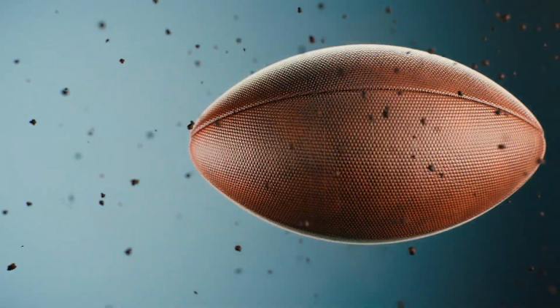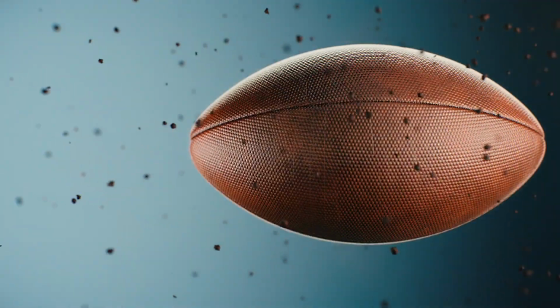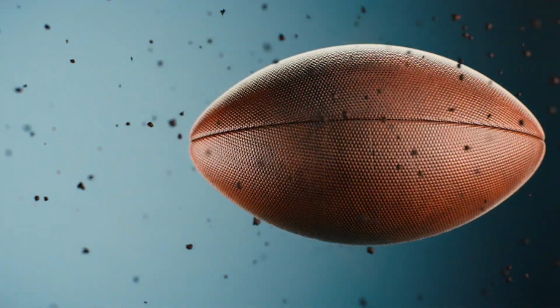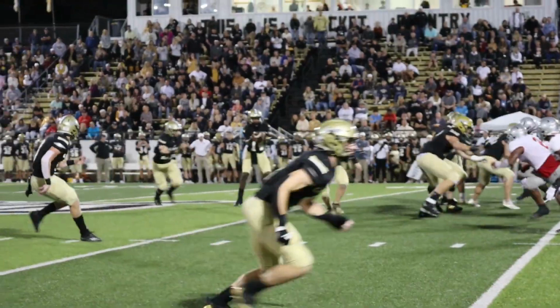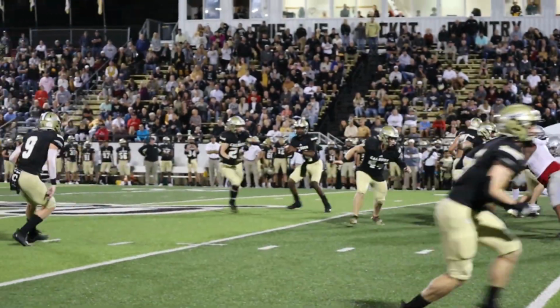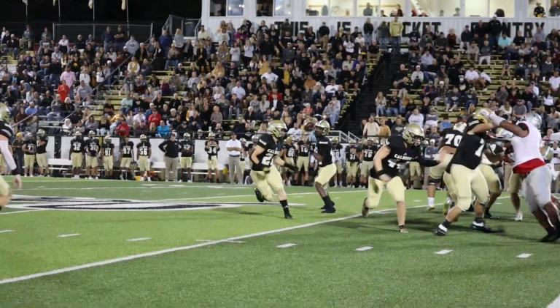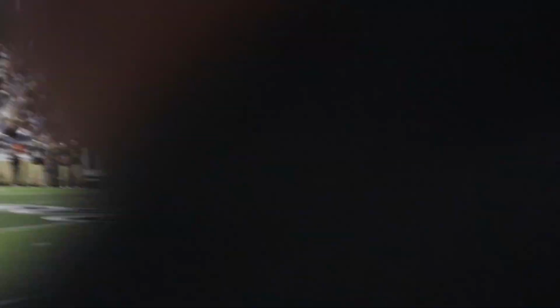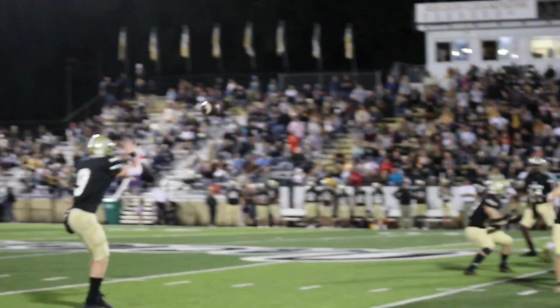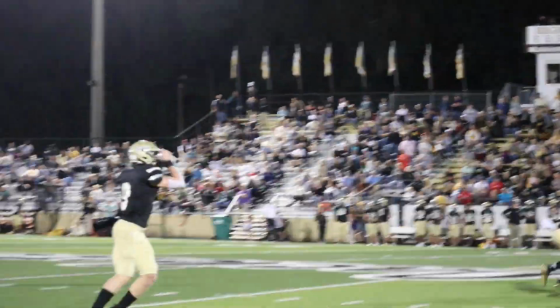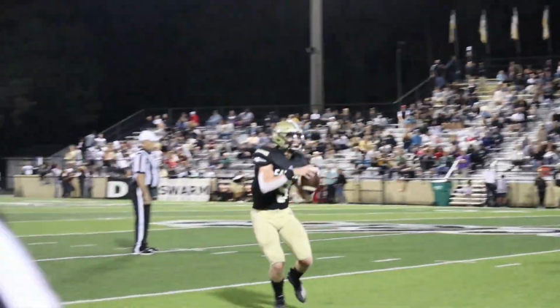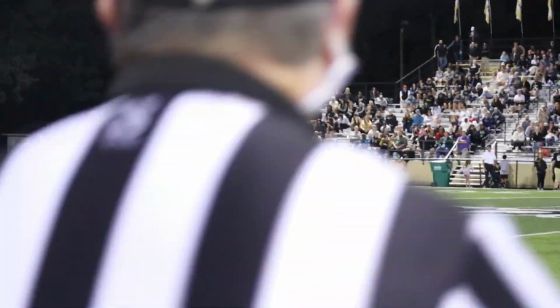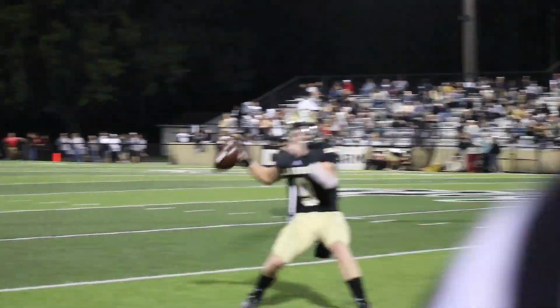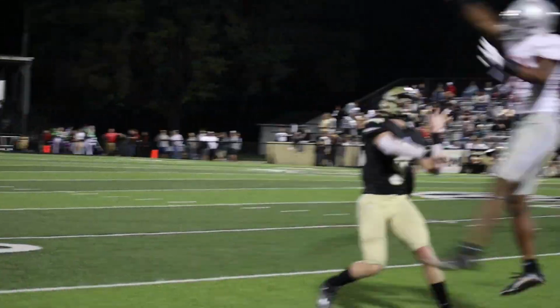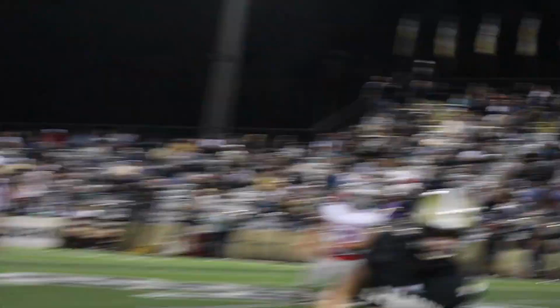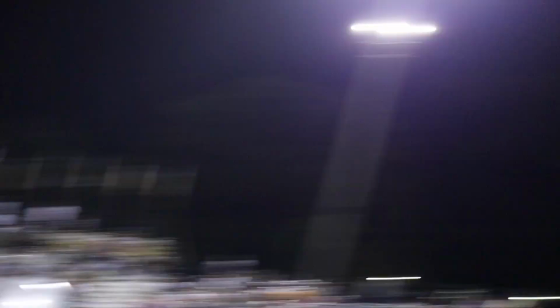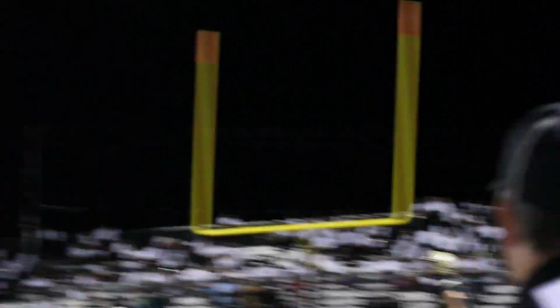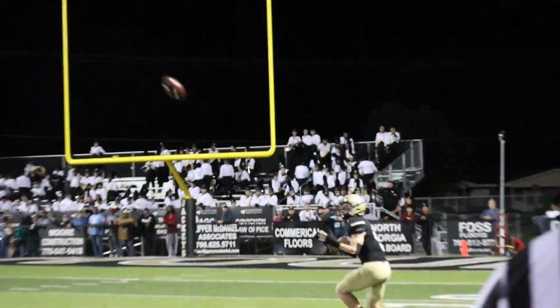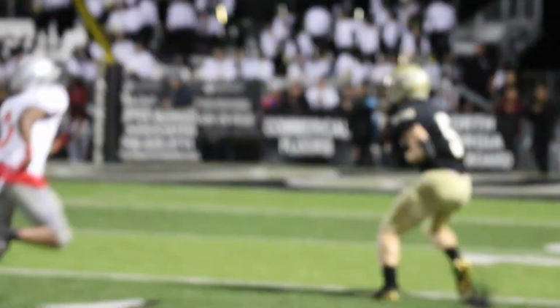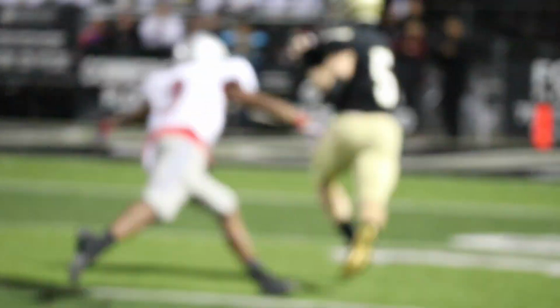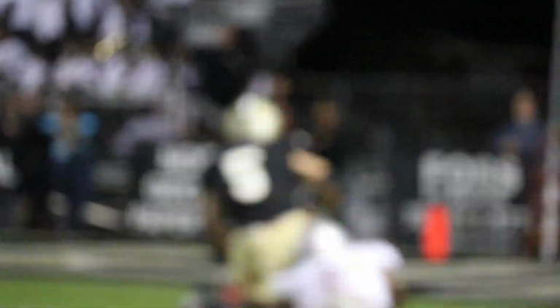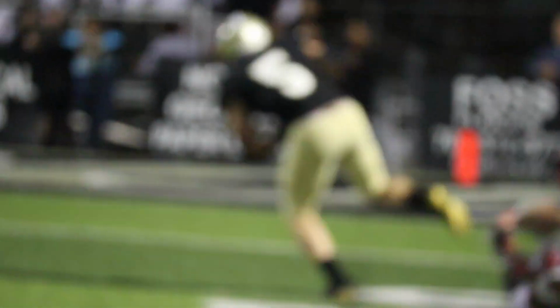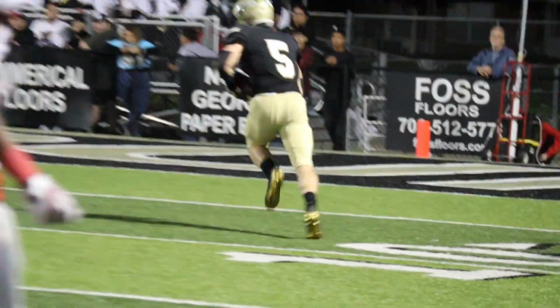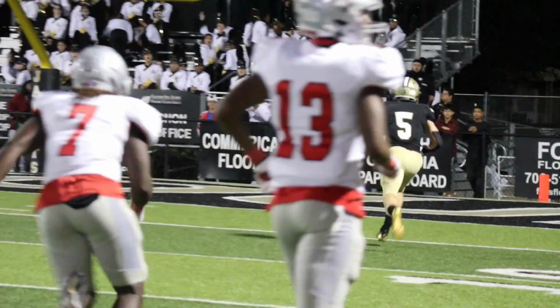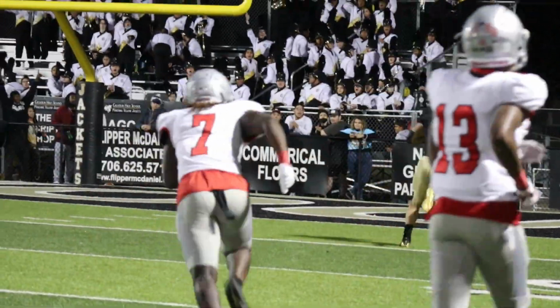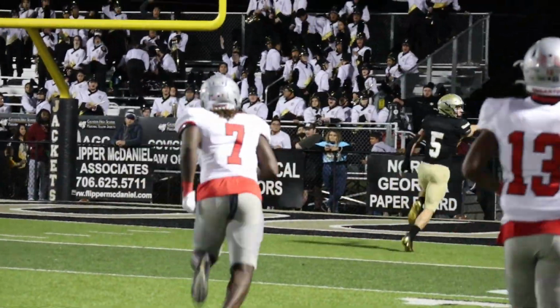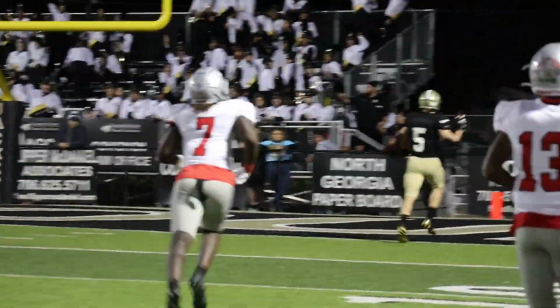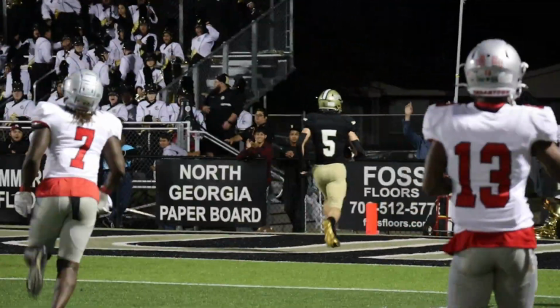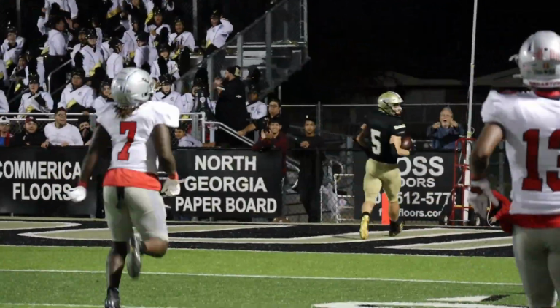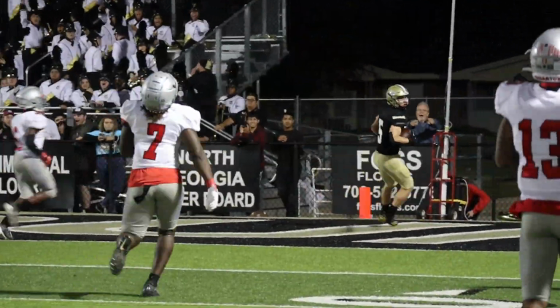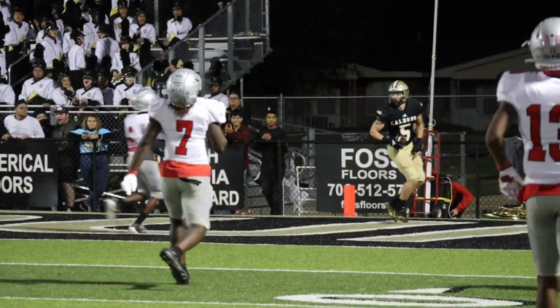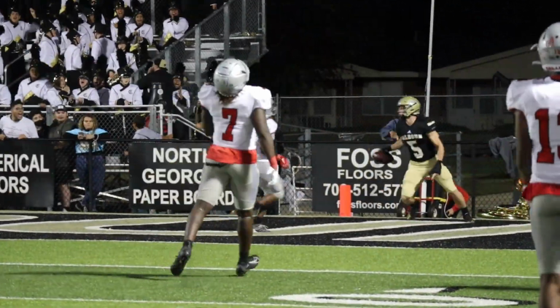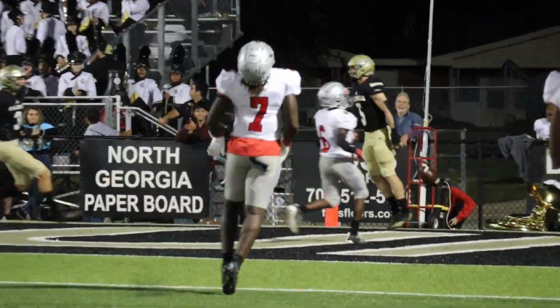Second quarter, closing in on halftime and Jackets ball — they pull off a trick play for a touchdown to Cole Spear, who comes up with a grab all by himself for six, heading into the locker room up 17-7.